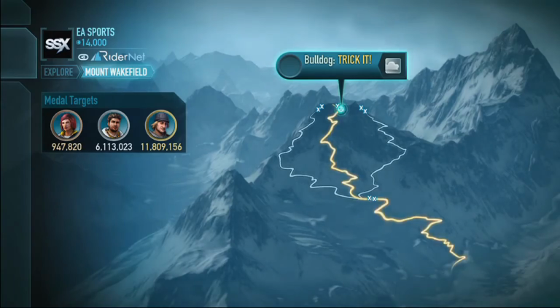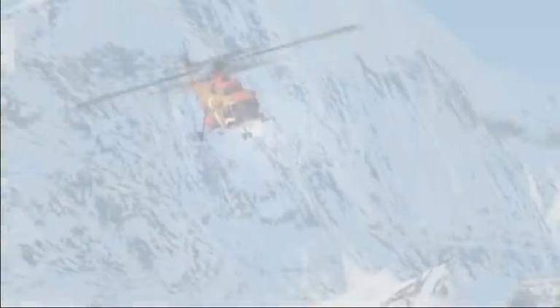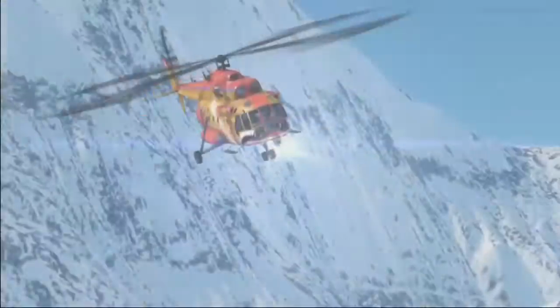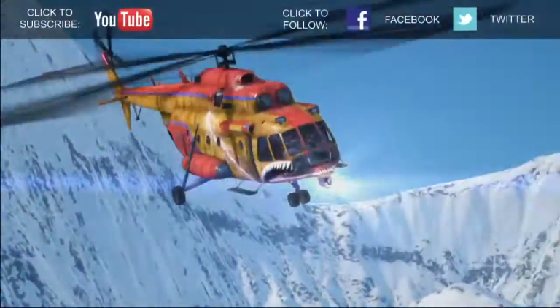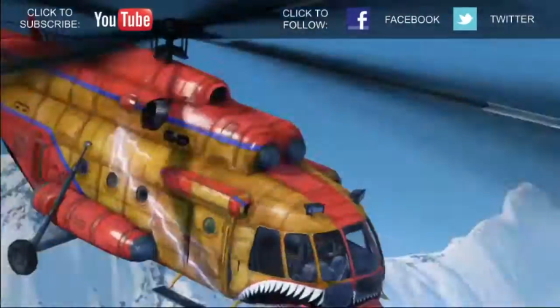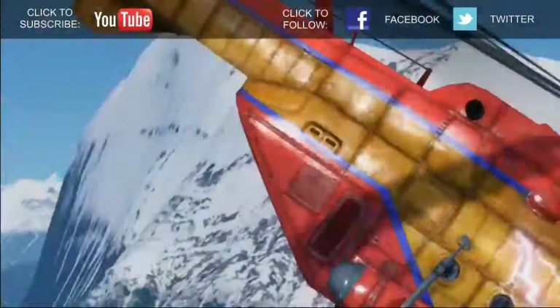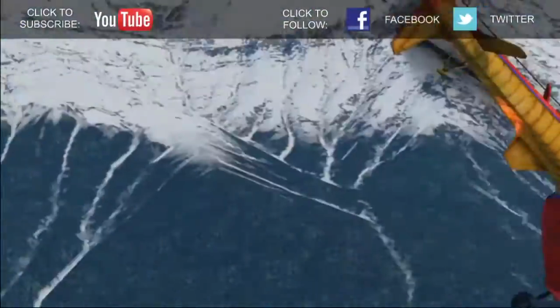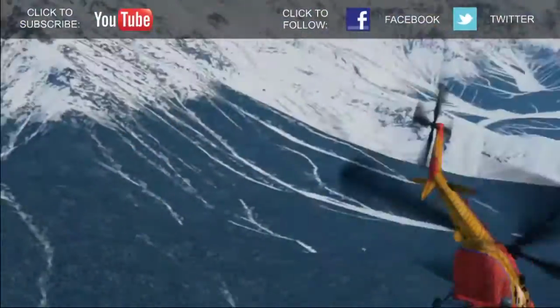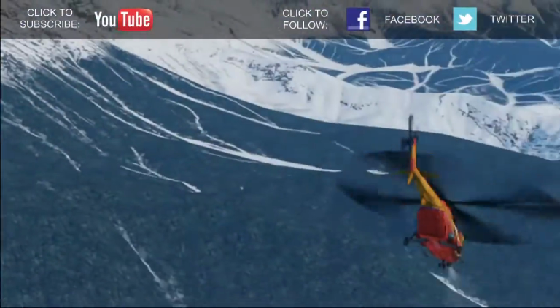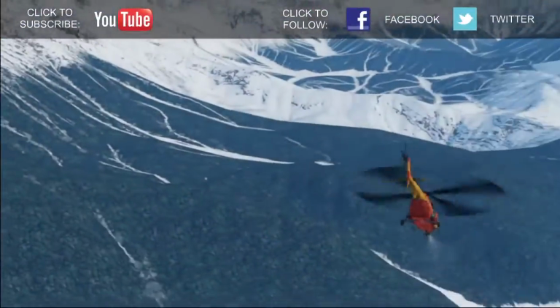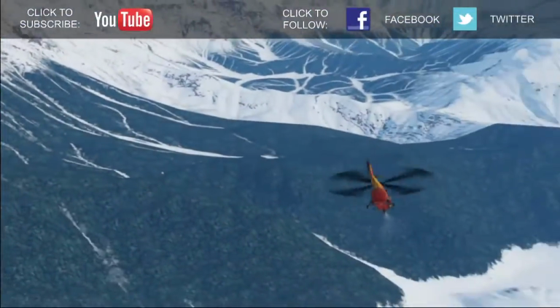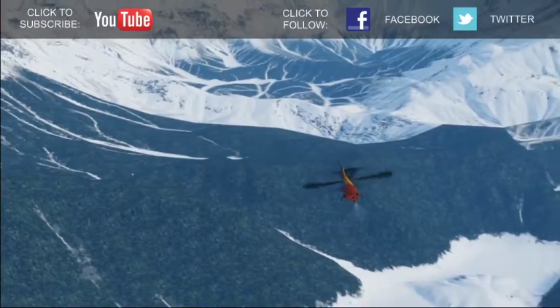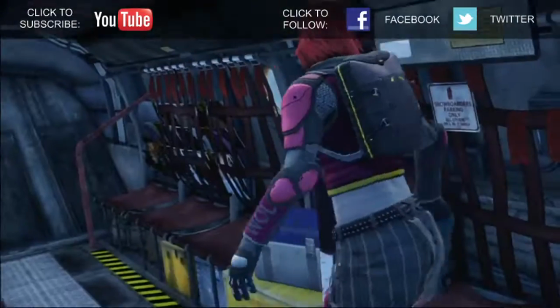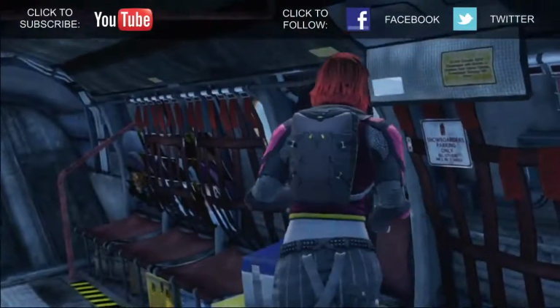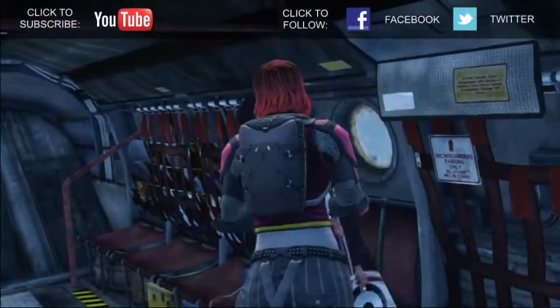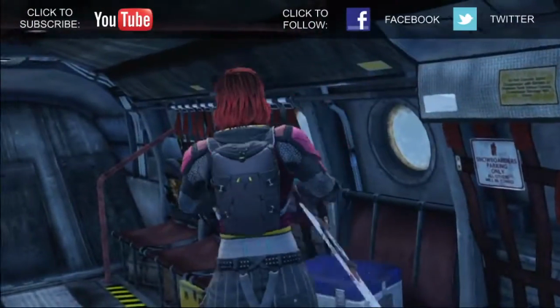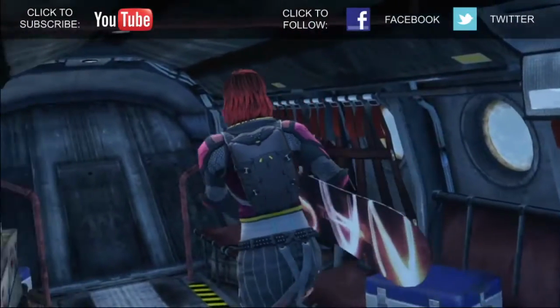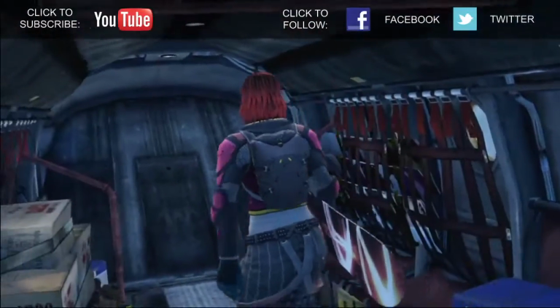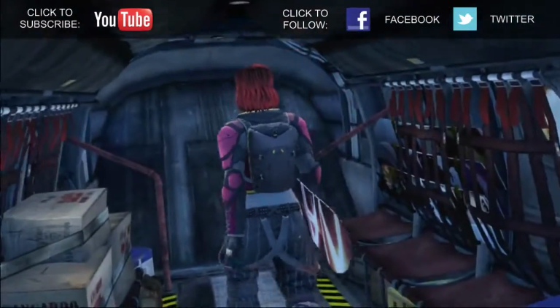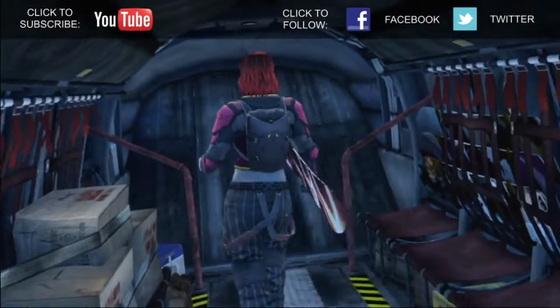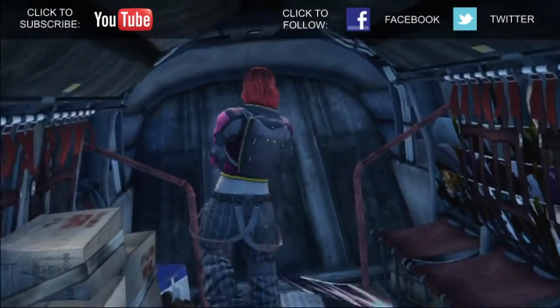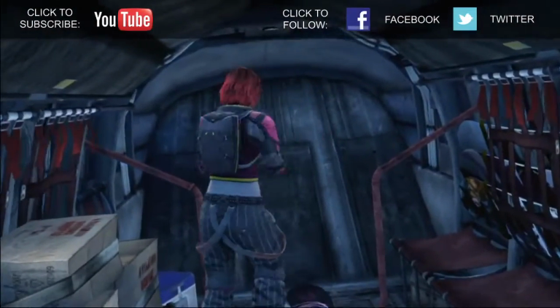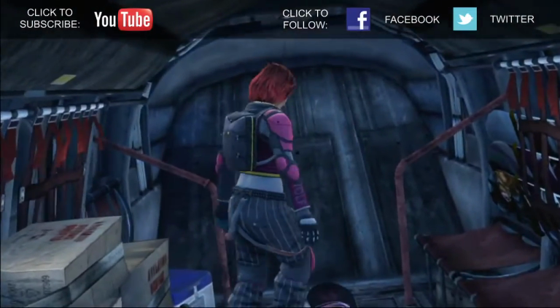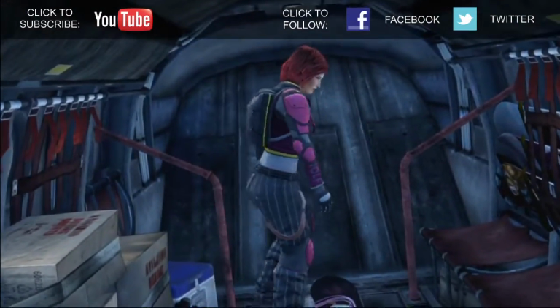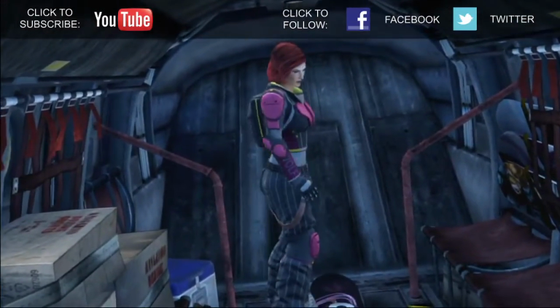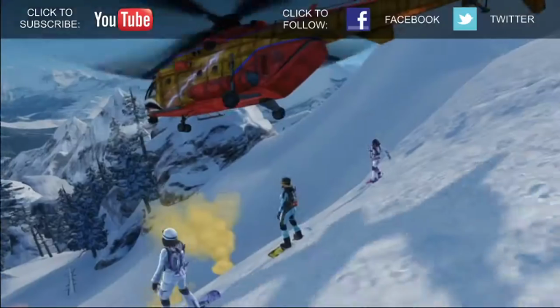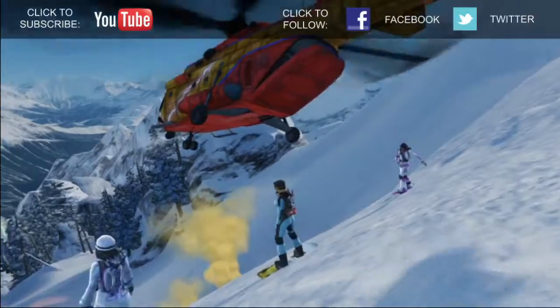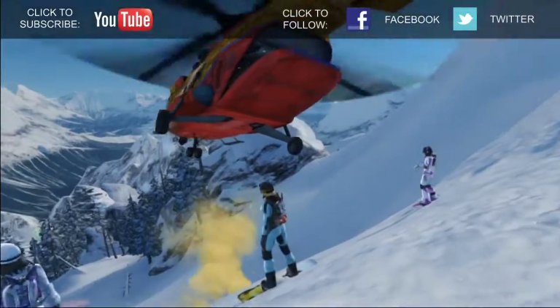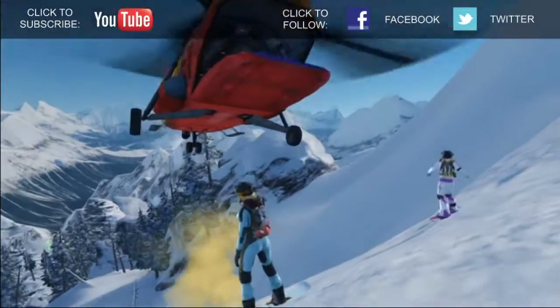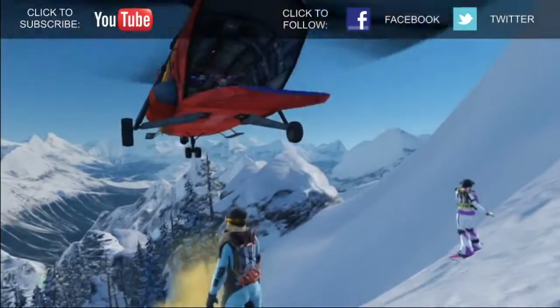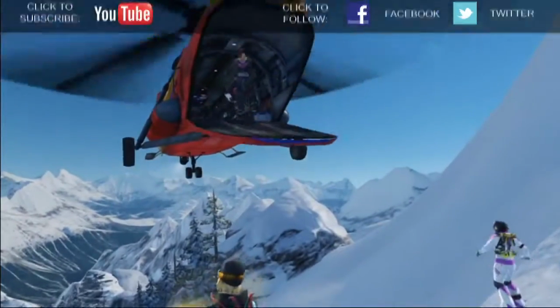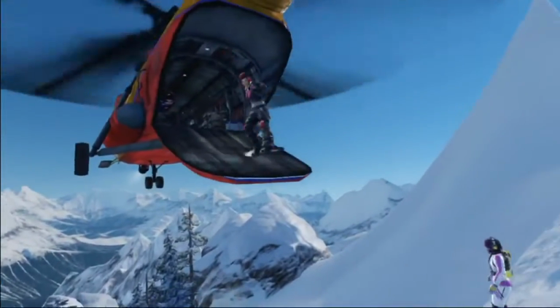Here we are in the Rockies, at Whitehorn Mountain on the demo track for Race It, JT2. This drop is all about high-speed, intense racing, and here are some pointers to help you get started.